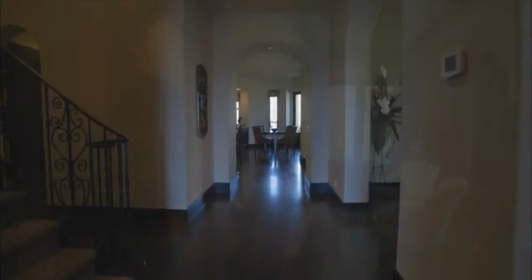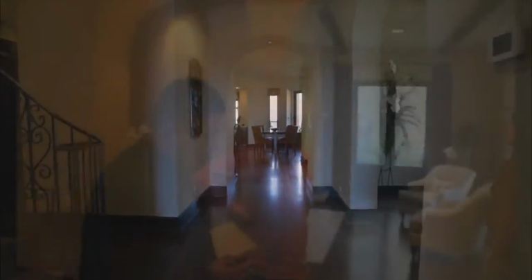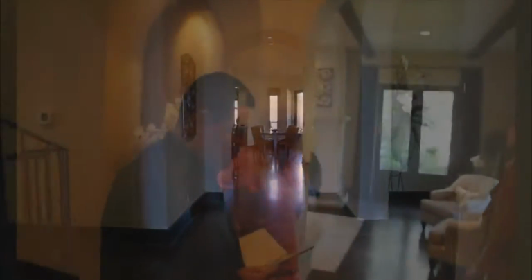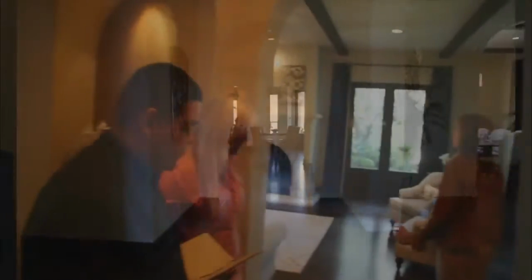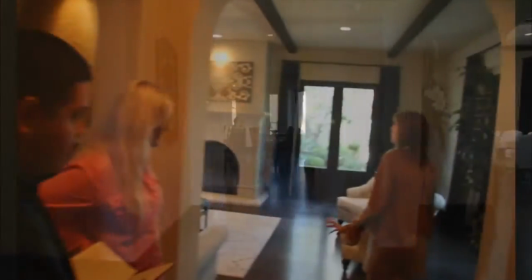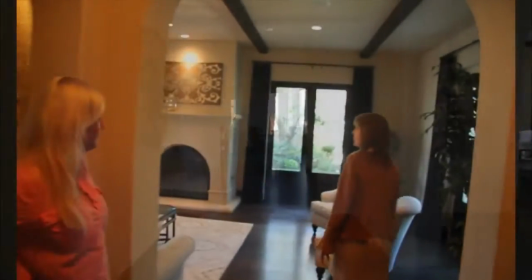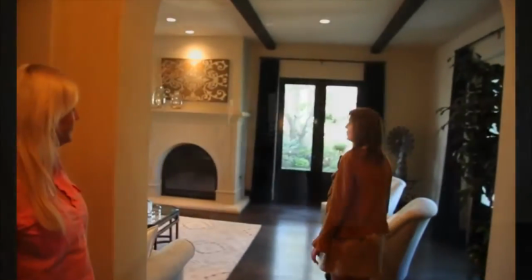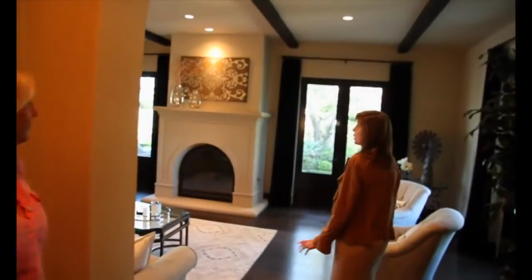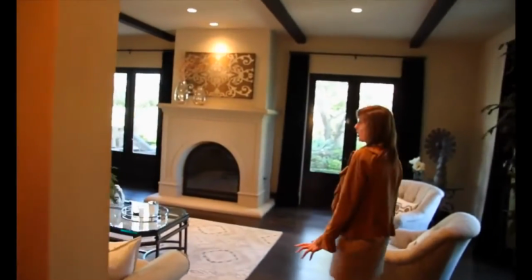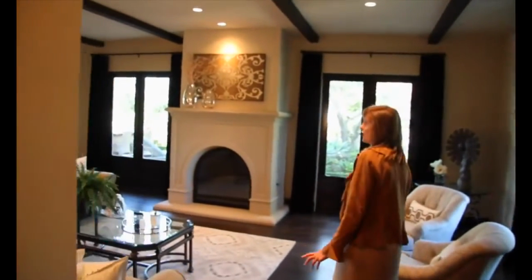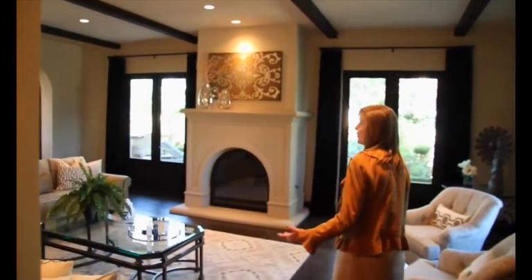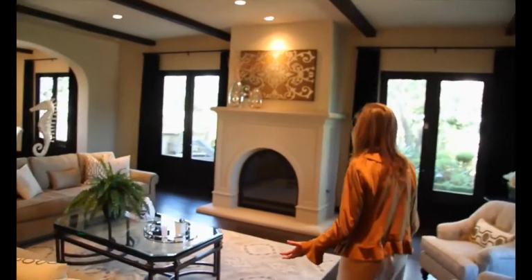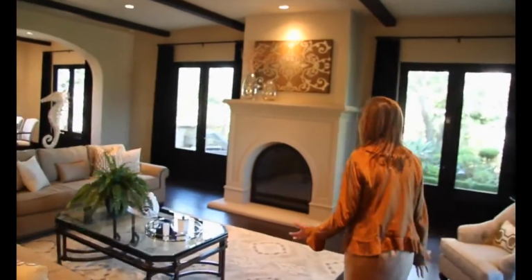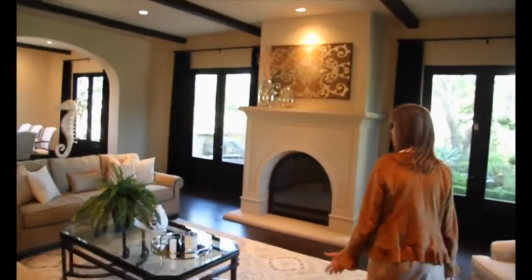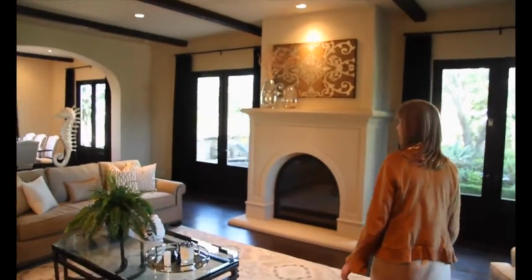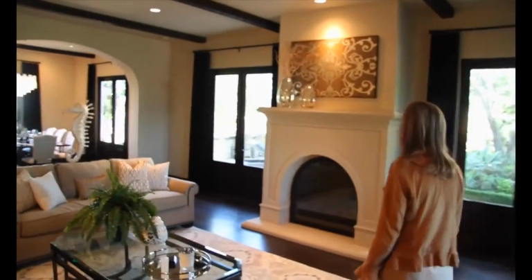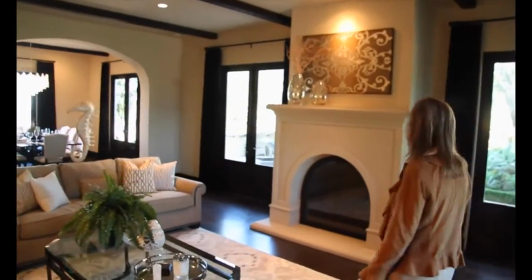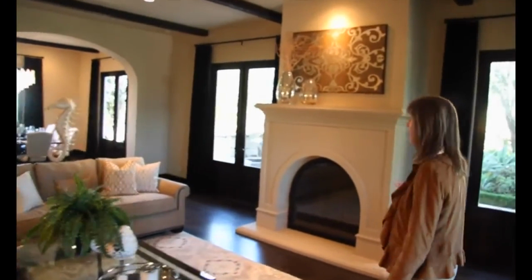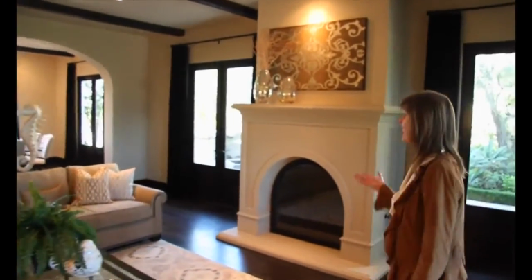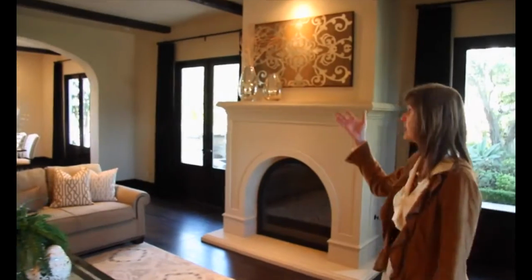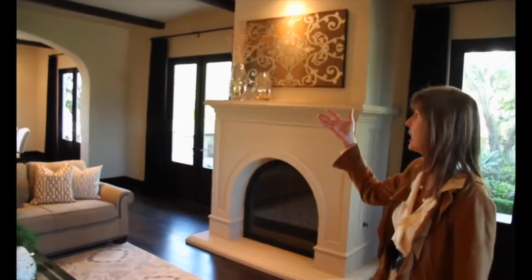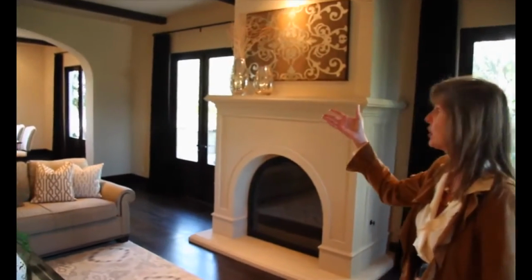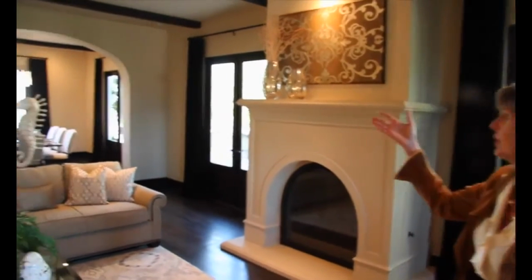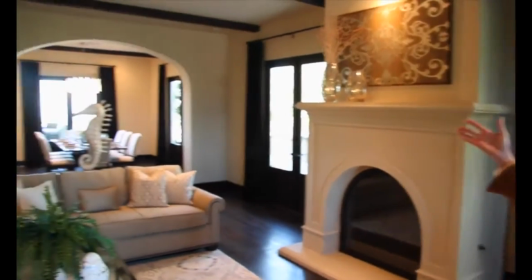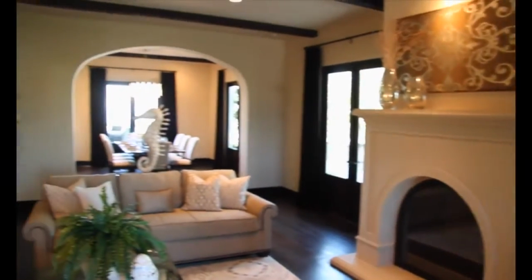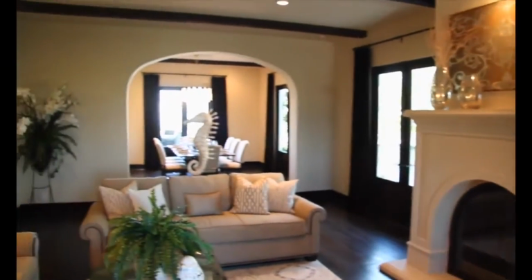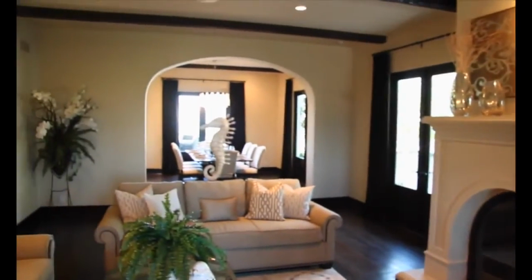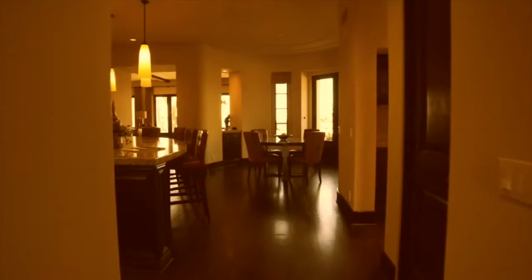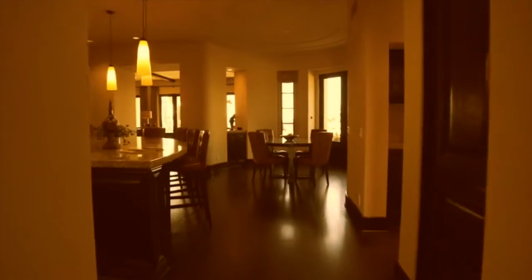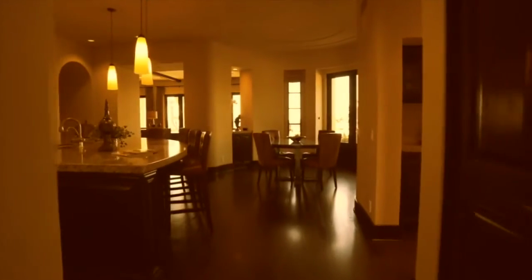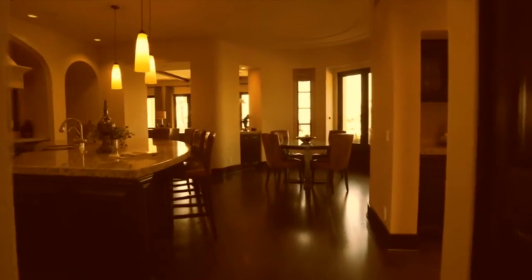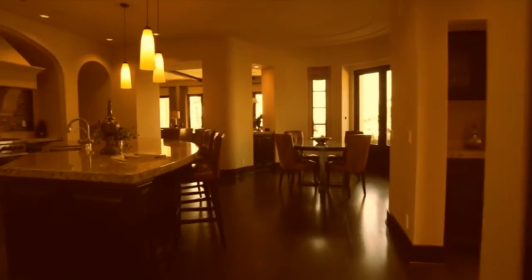This is a beautiful, large entertaining room with the fireplace. And look at that killer view out to the ocean. Wow.